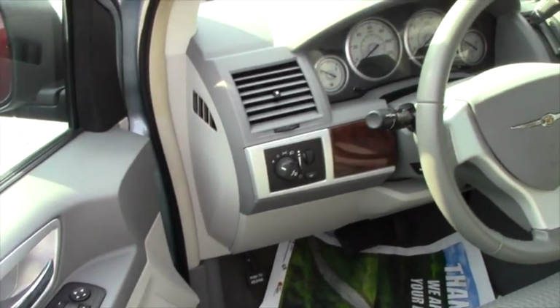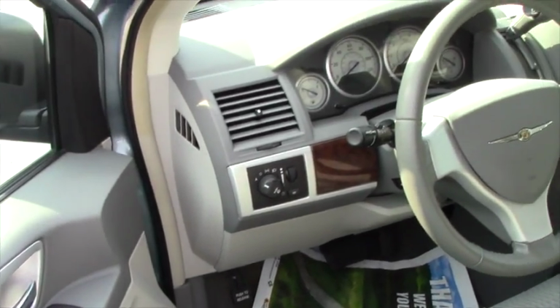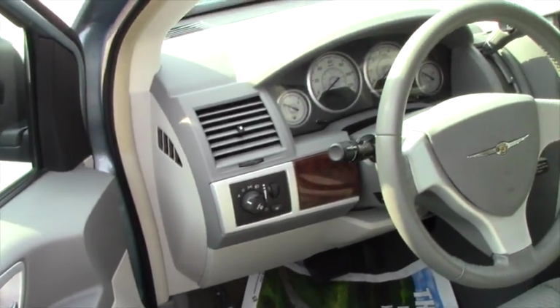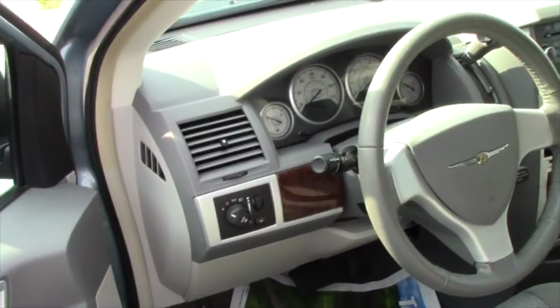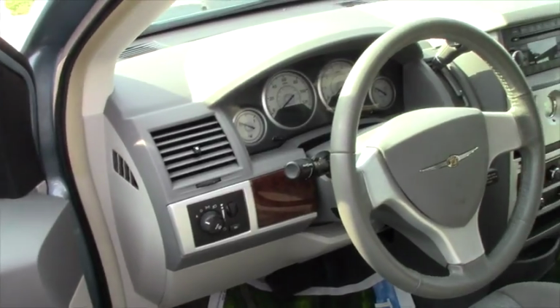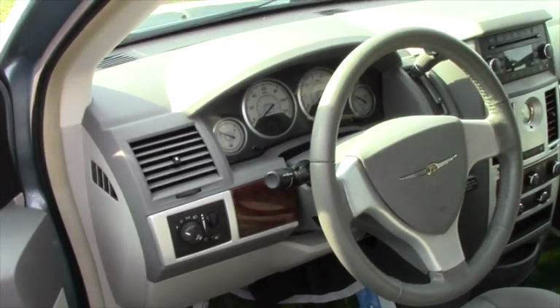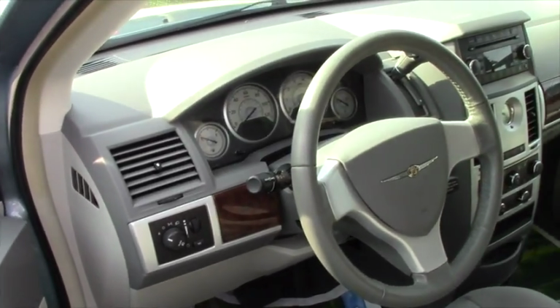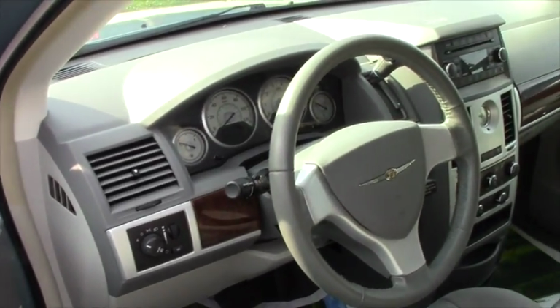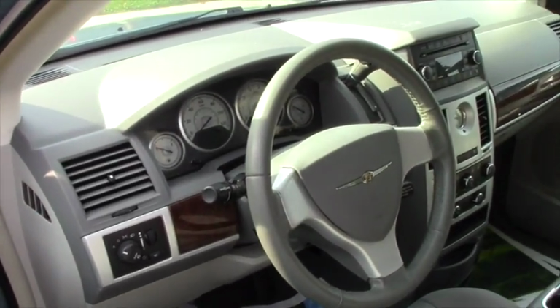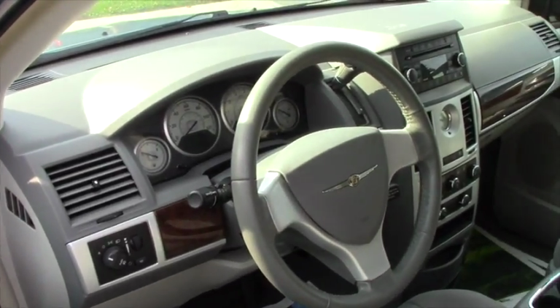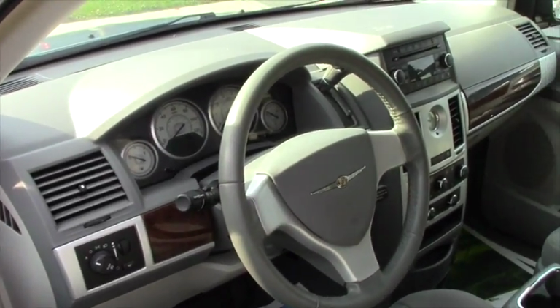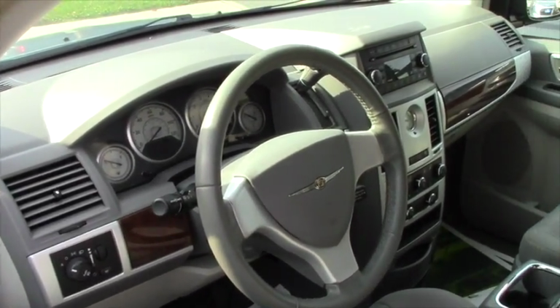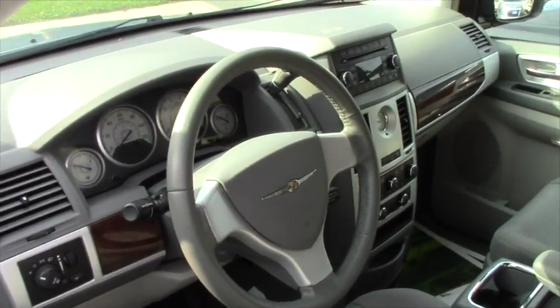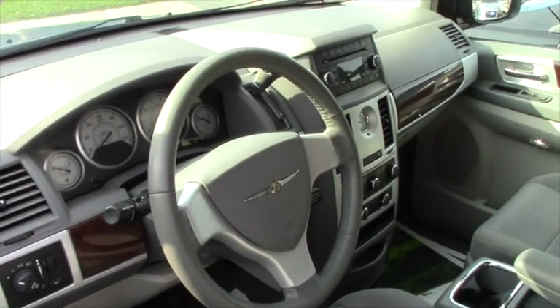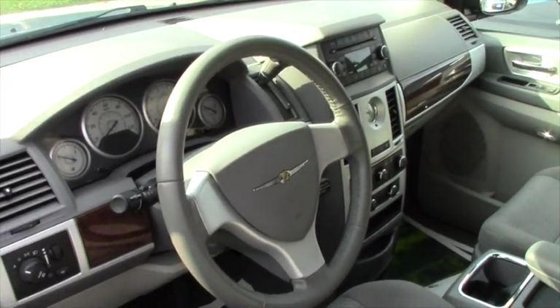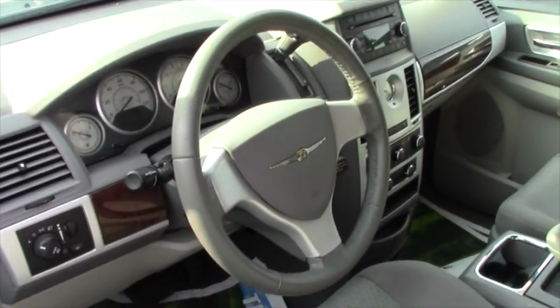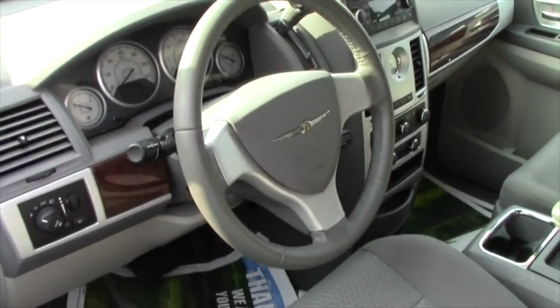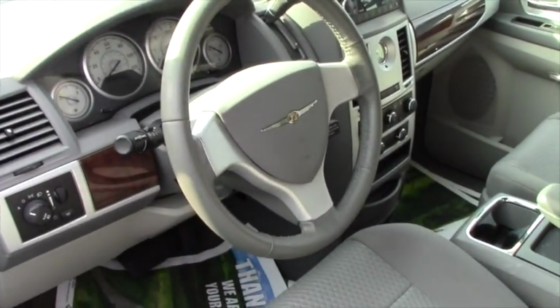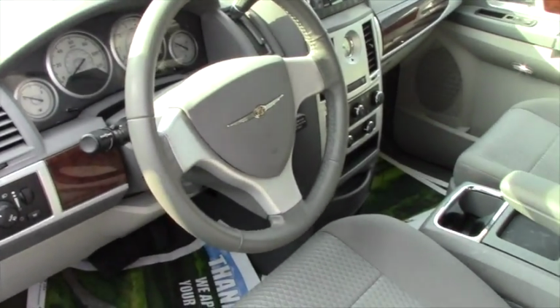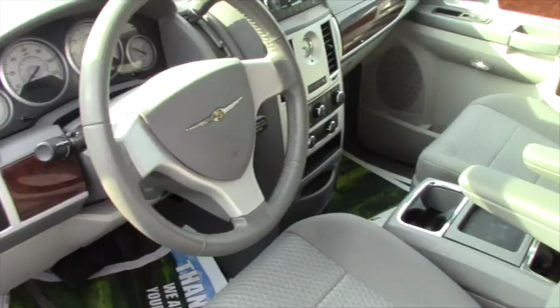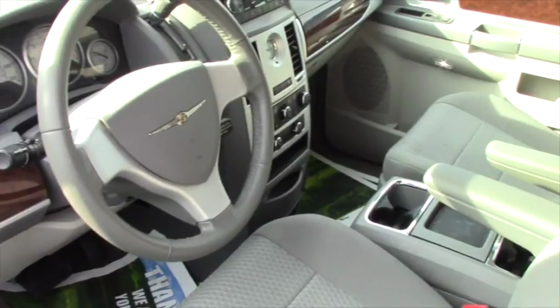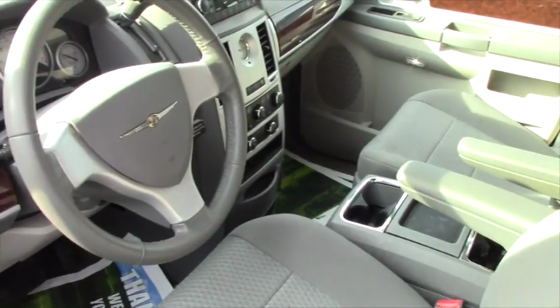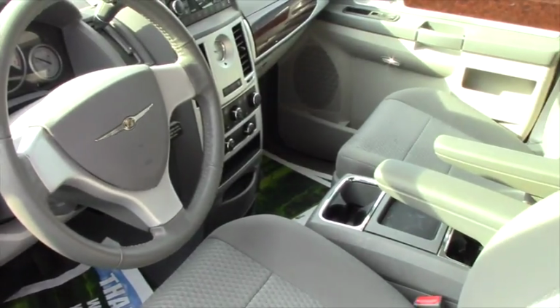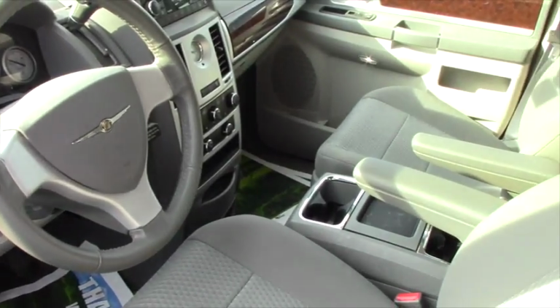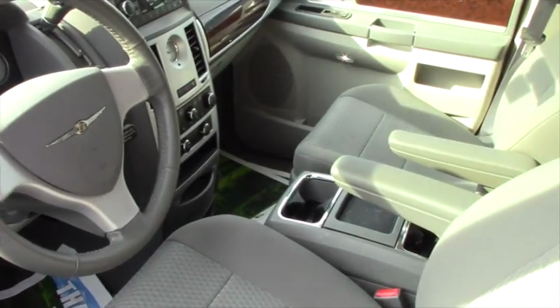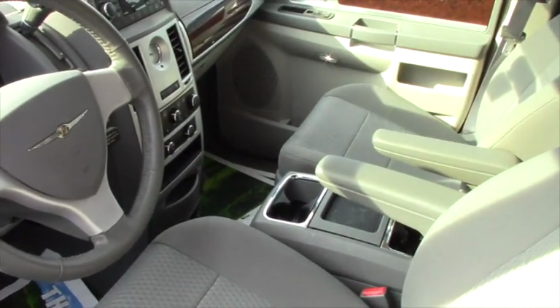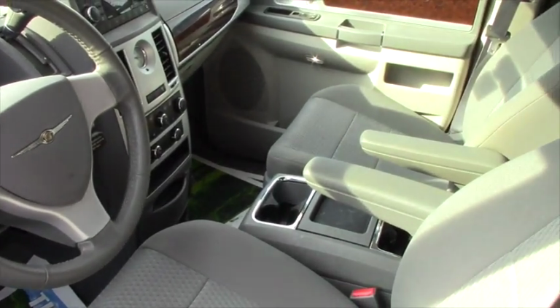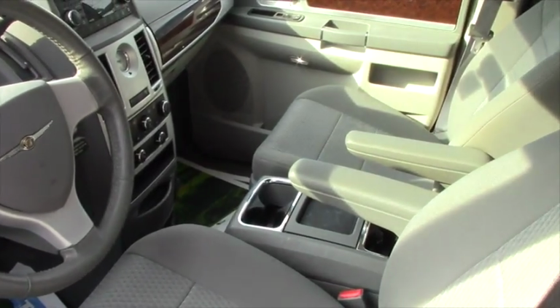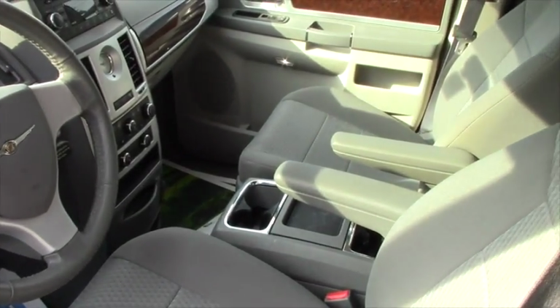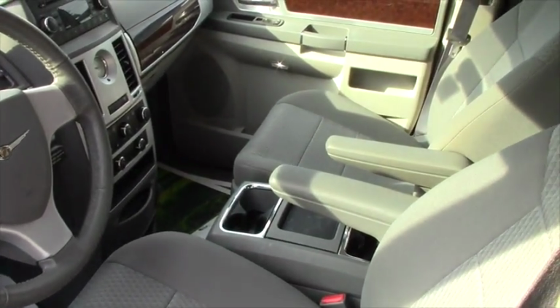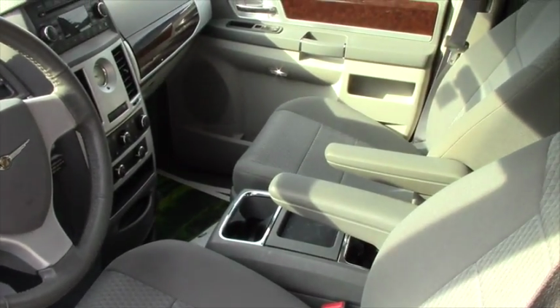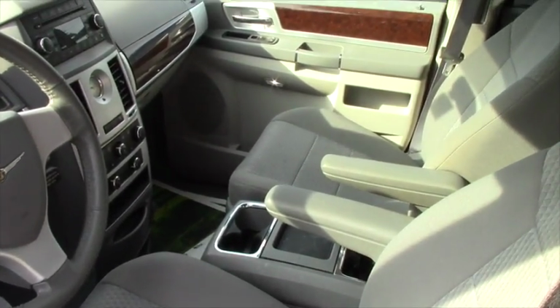You also have your regular cruise control, audio controls on the steering wheel, and universal remote power heated mirrors and tilt steering wheel.